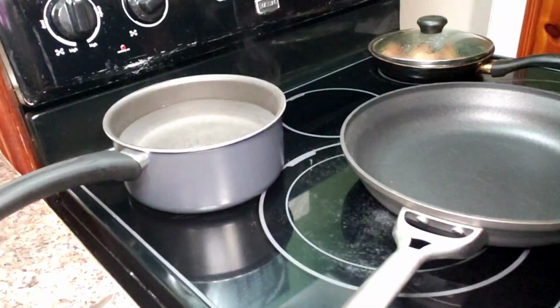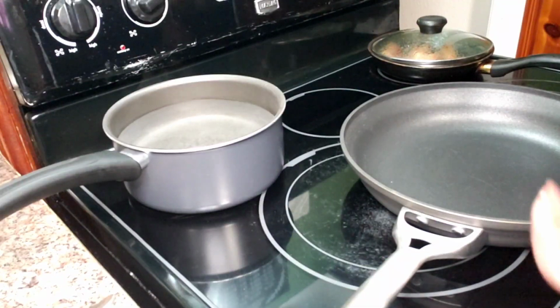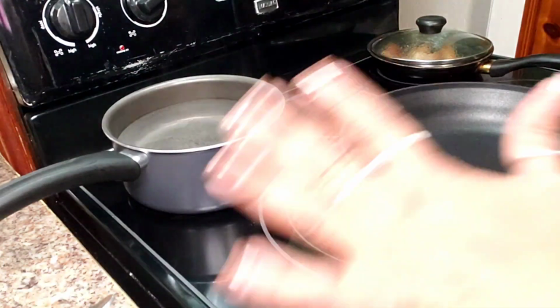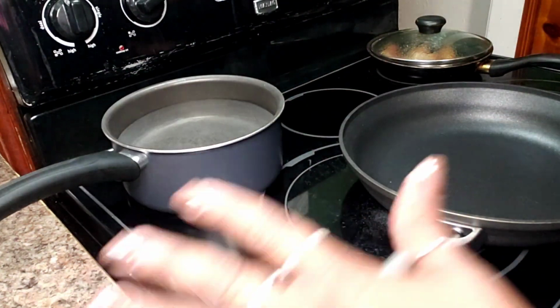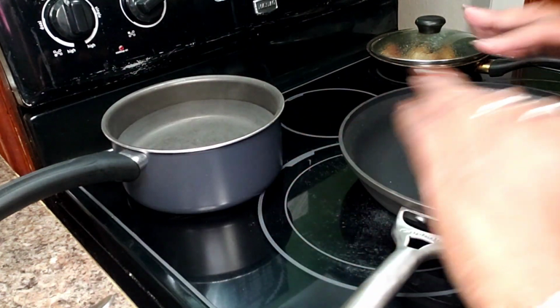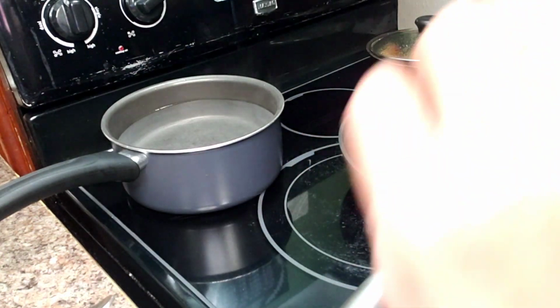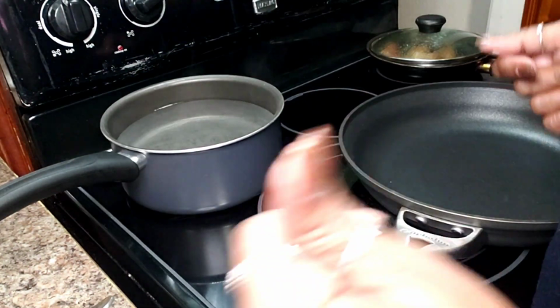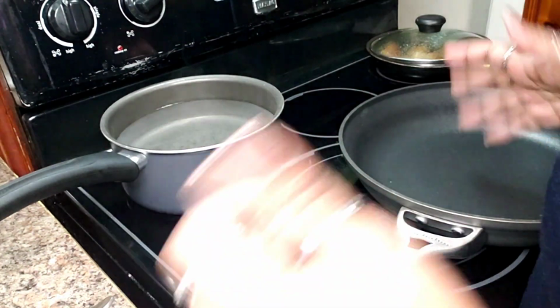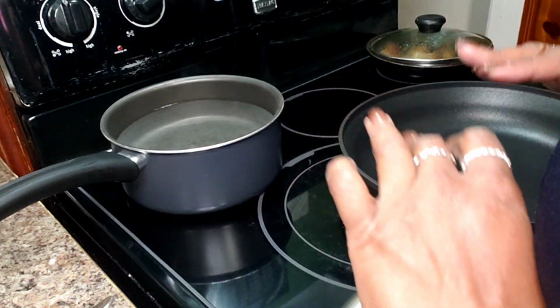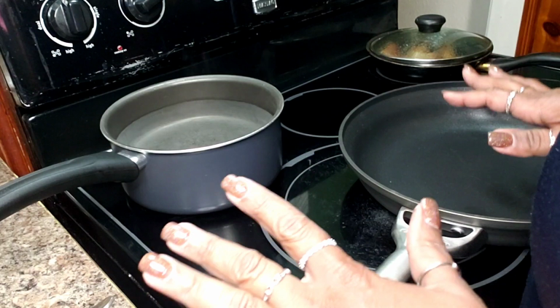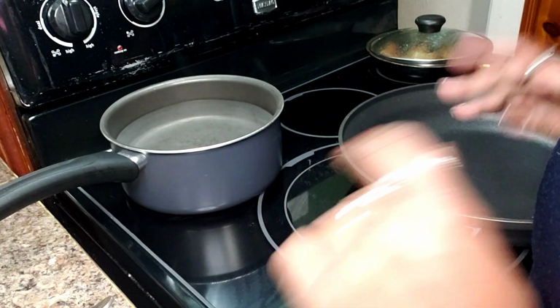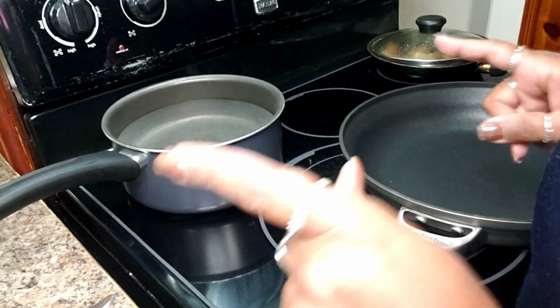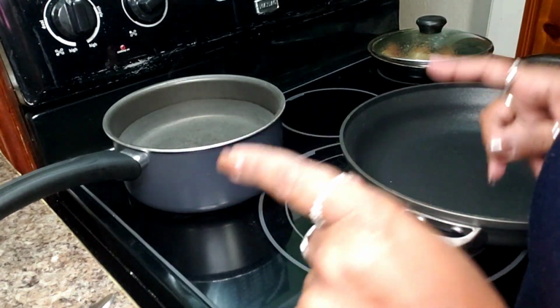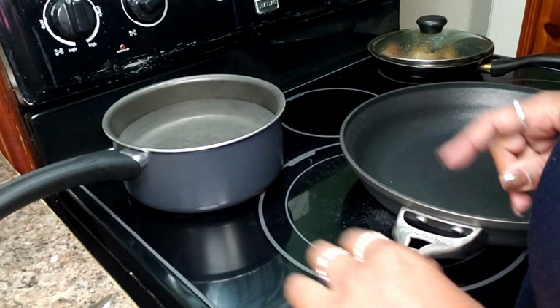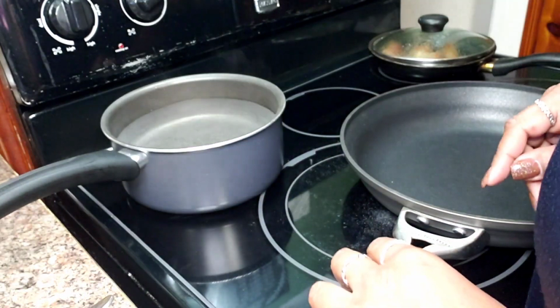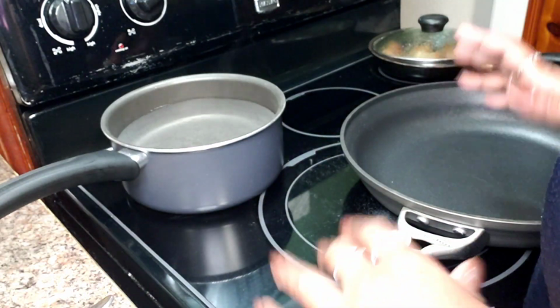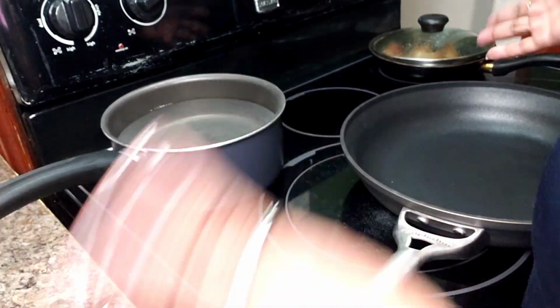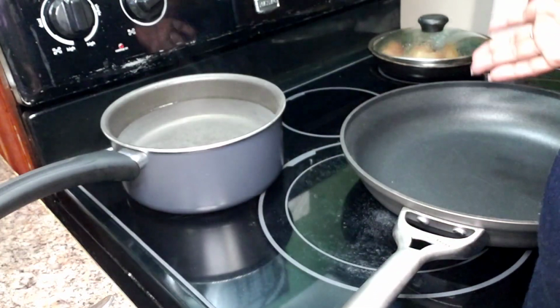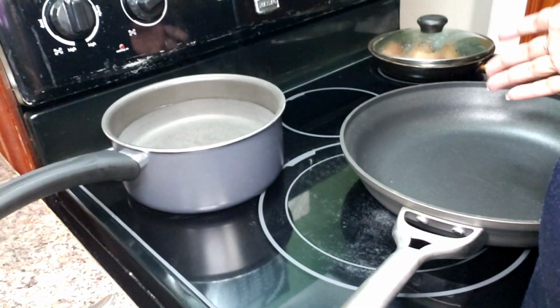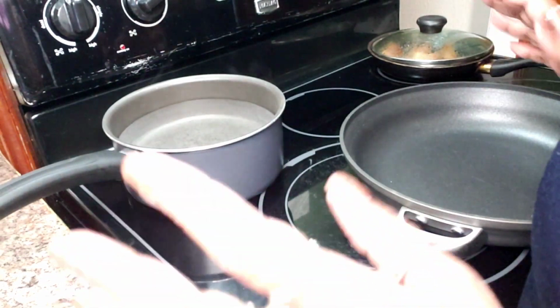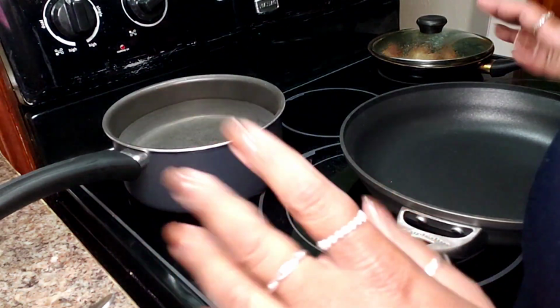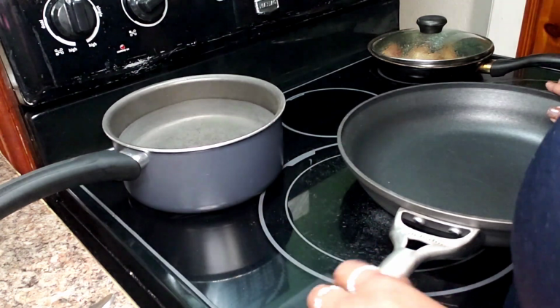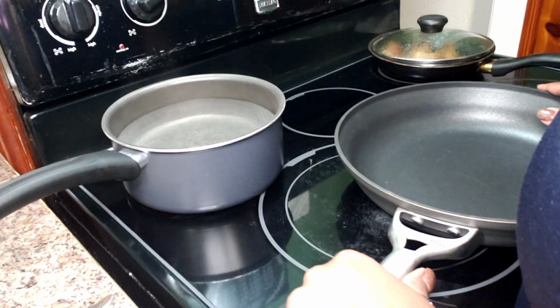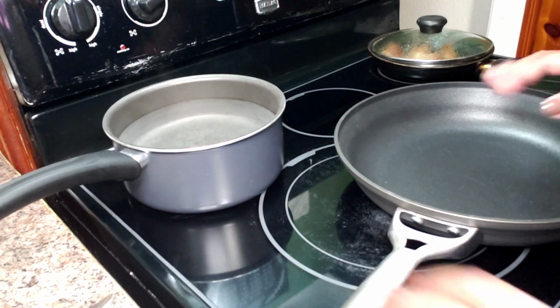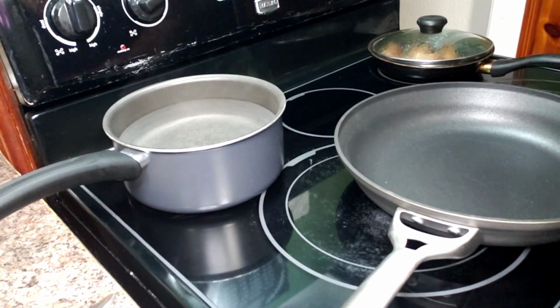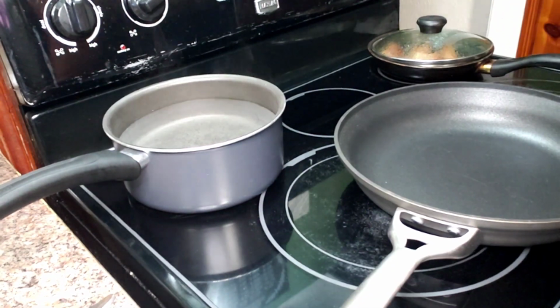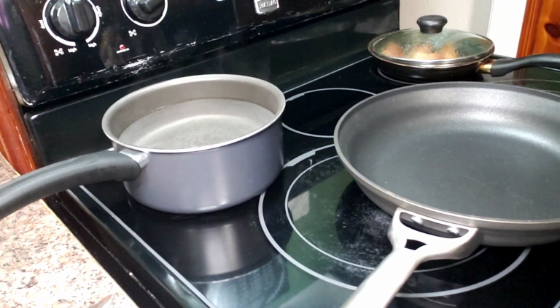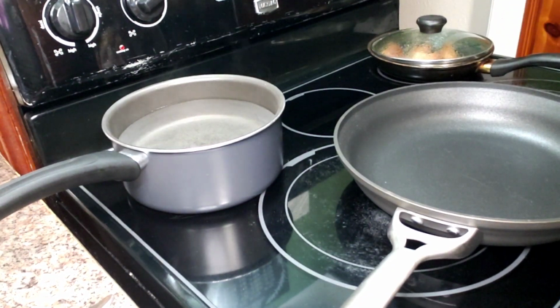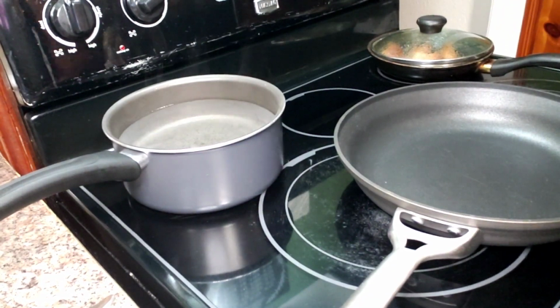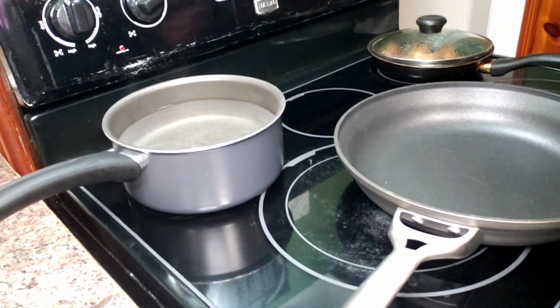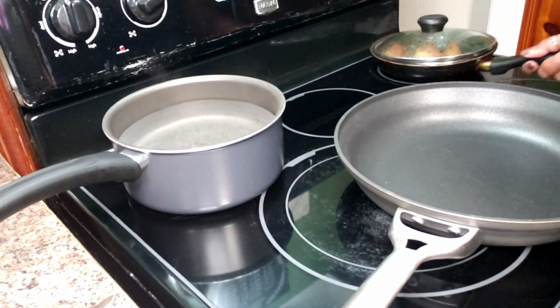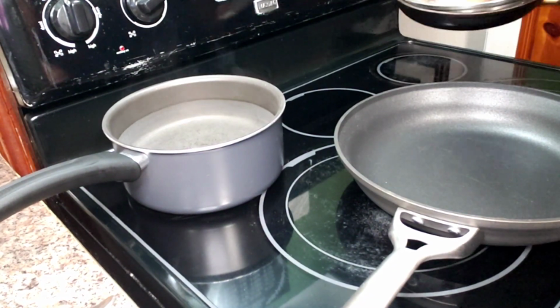Today we're going to make a very quick midweek meal that comes together very quickly. I'm just using stuff that I have on hand — it's not any kind of rocket science or anything like that.